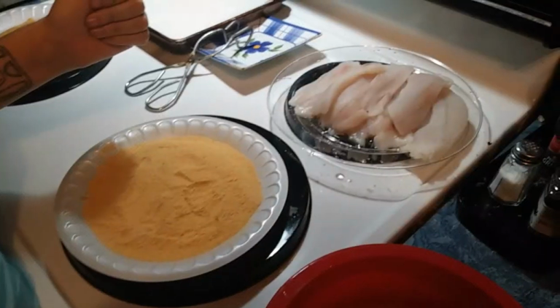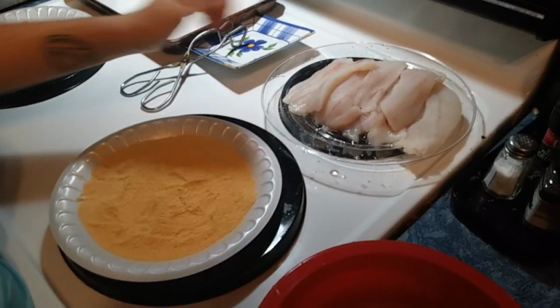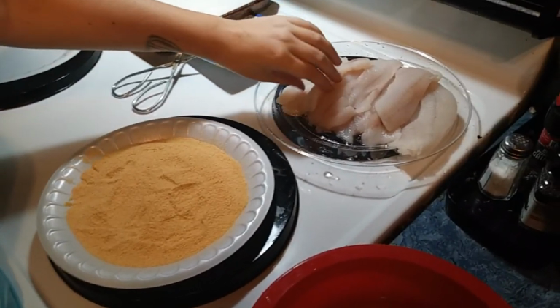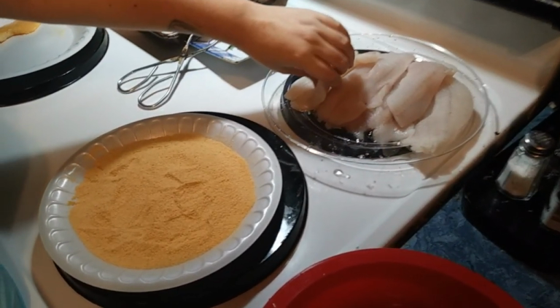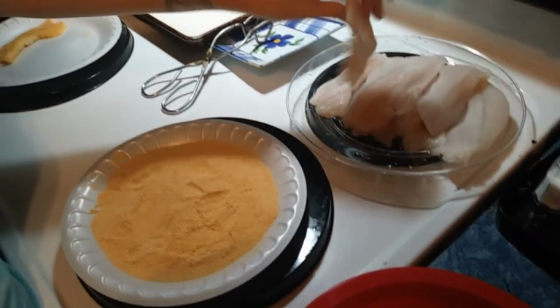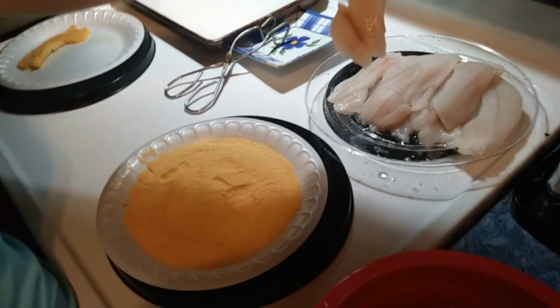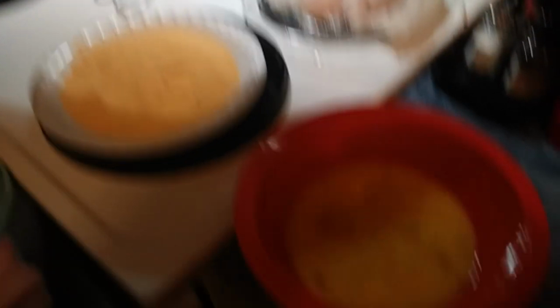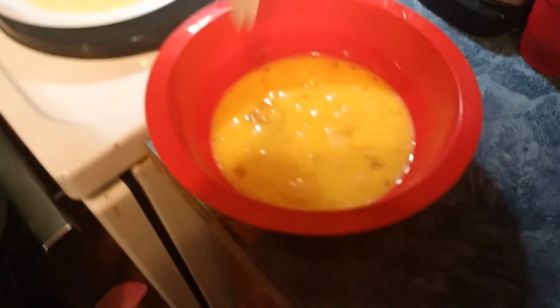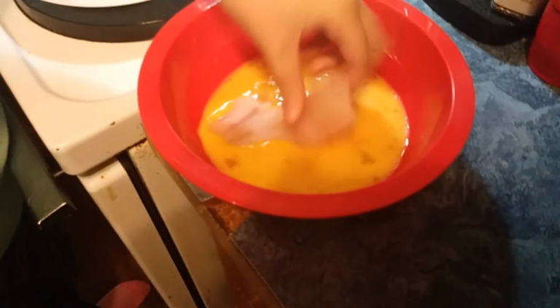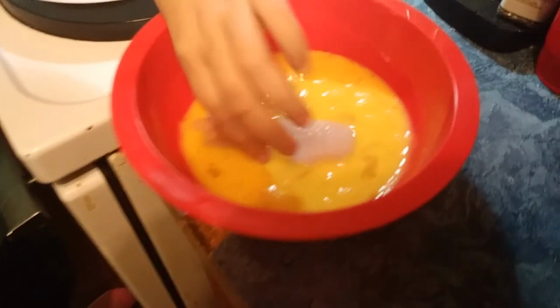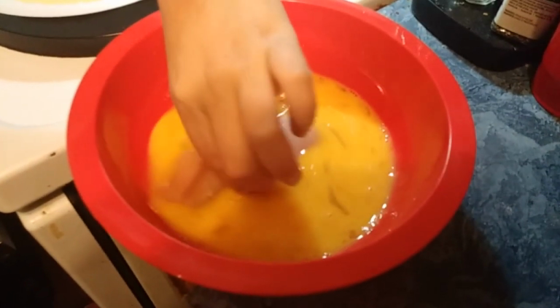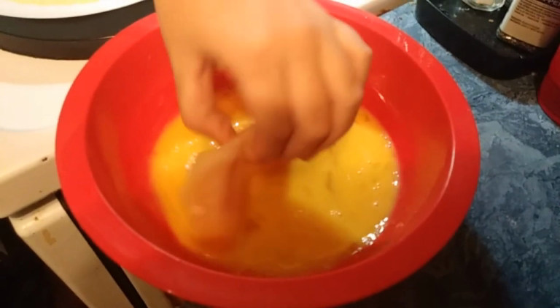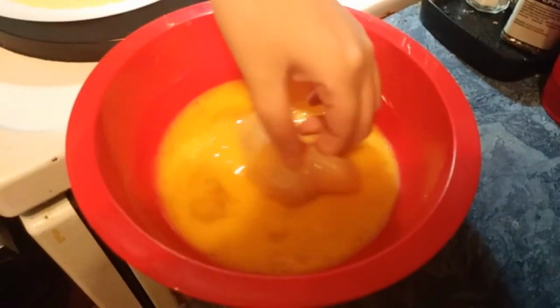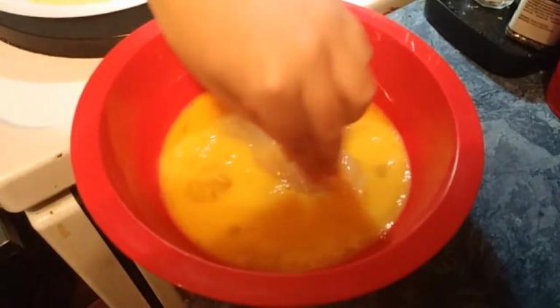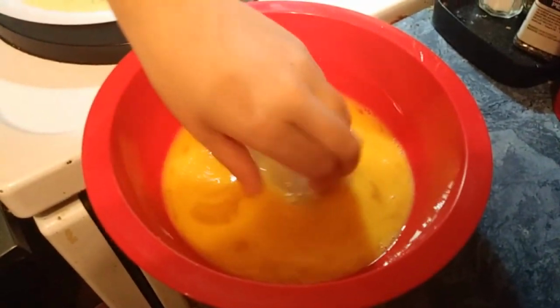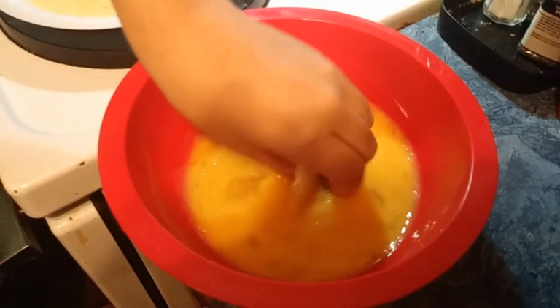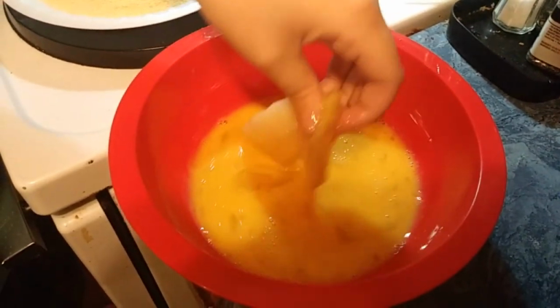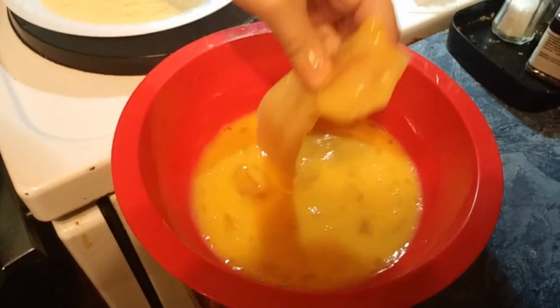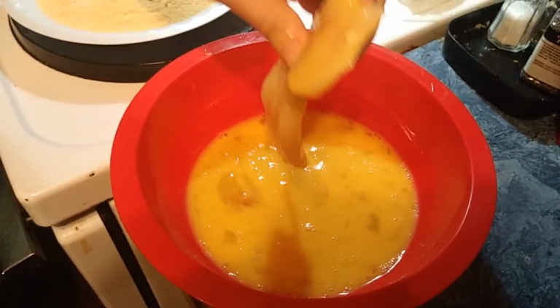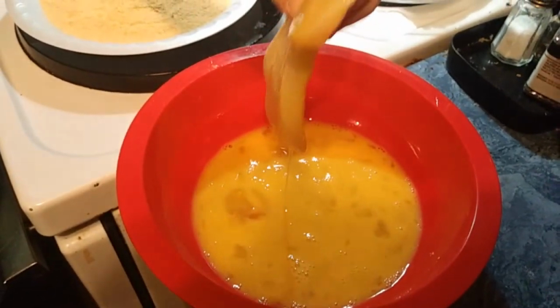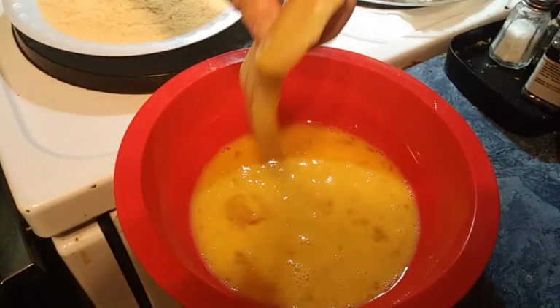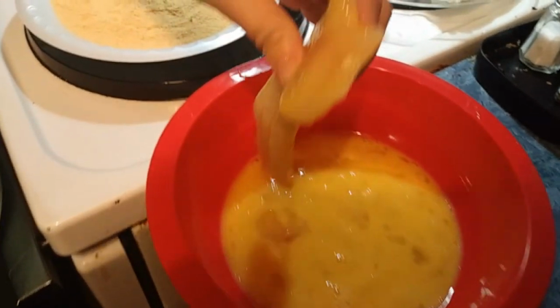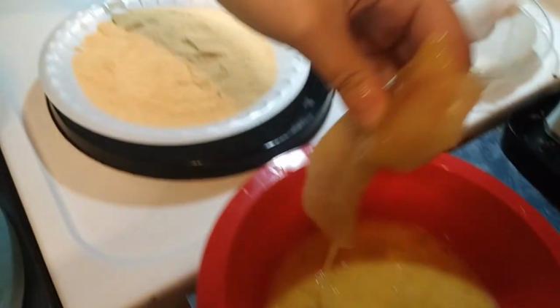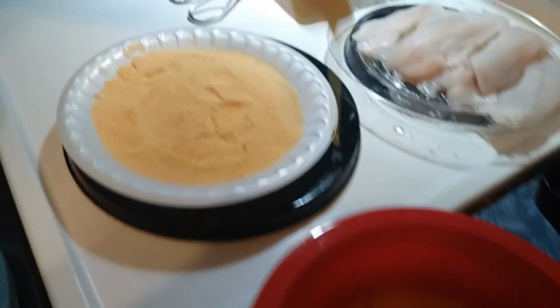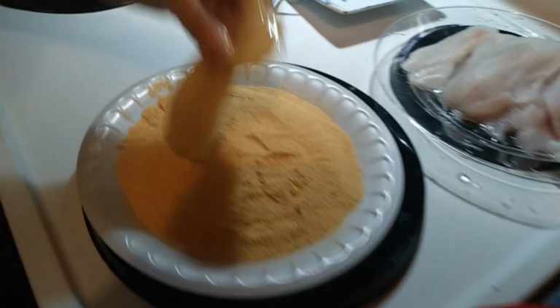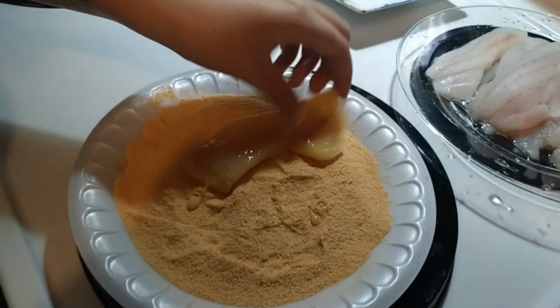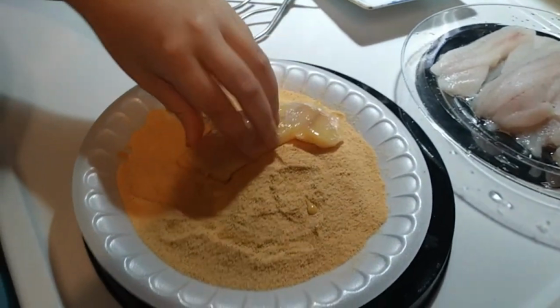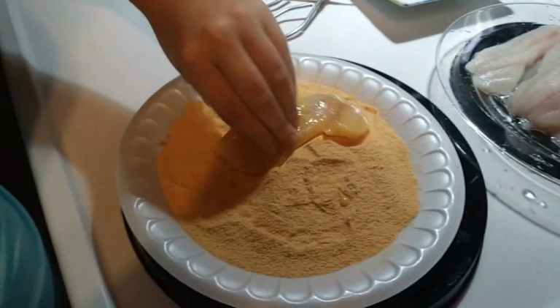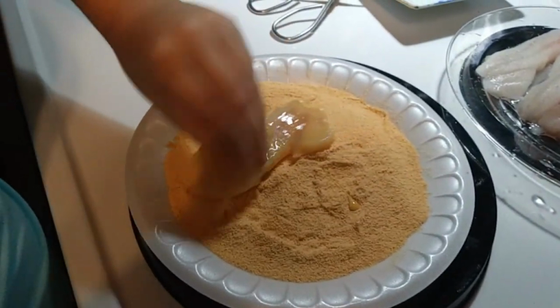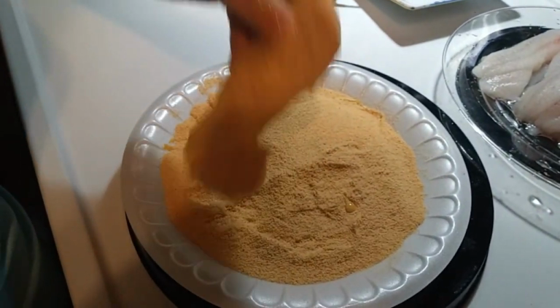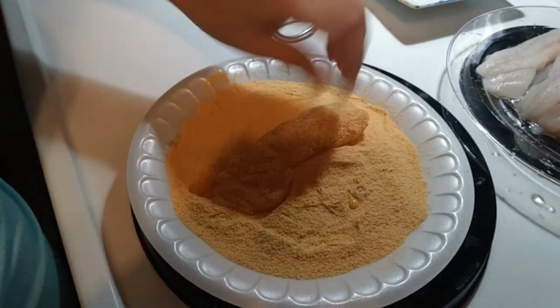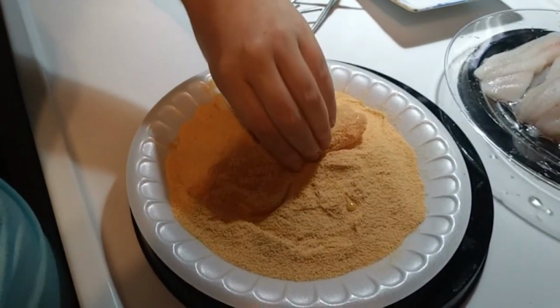Grab your little fish and slap it in the eggs. Then you take that, put it in your breading, and slather it.